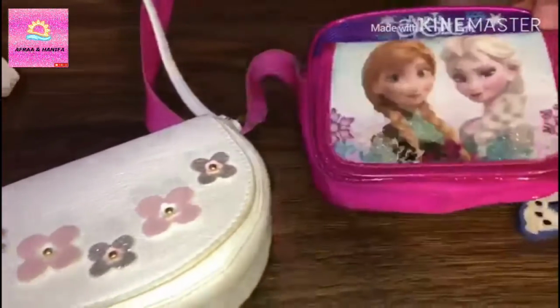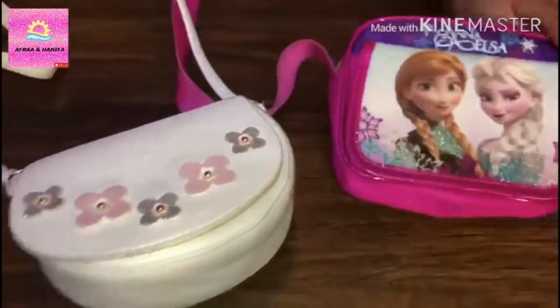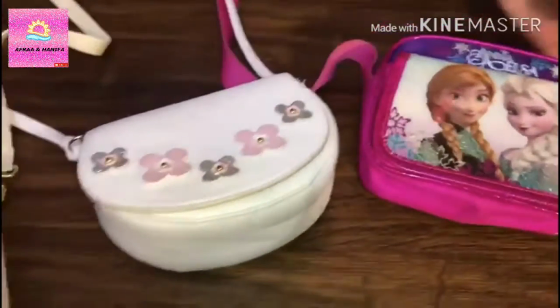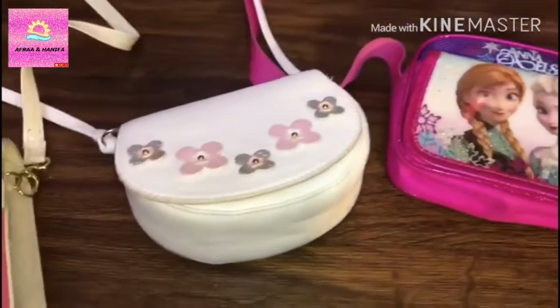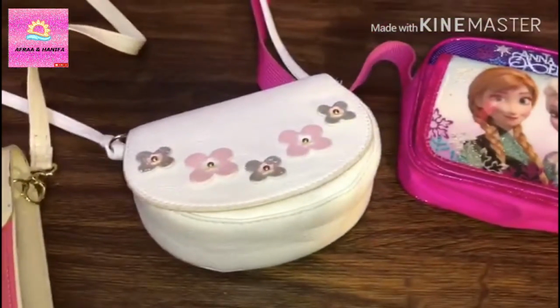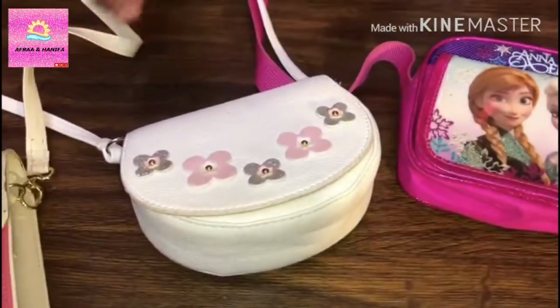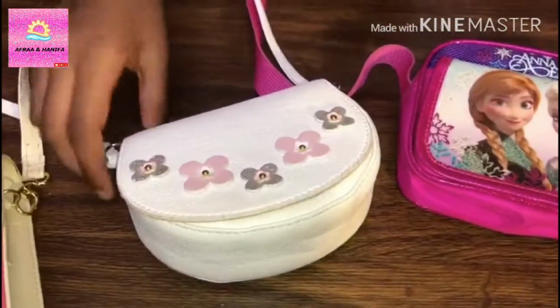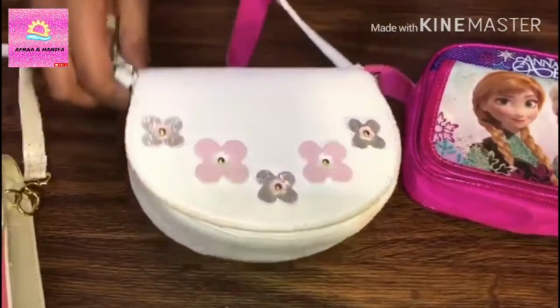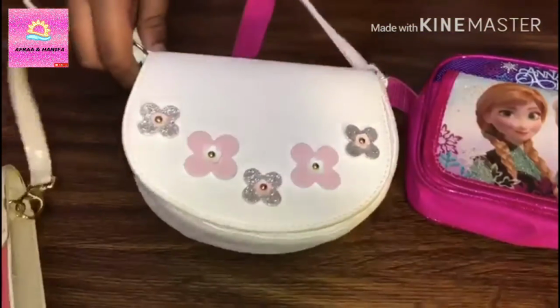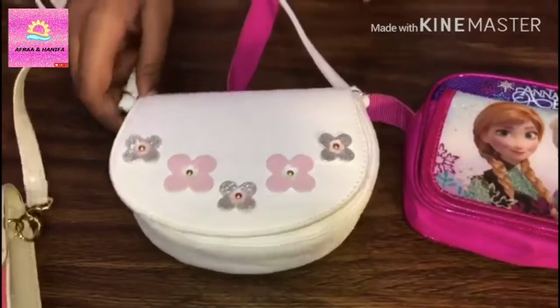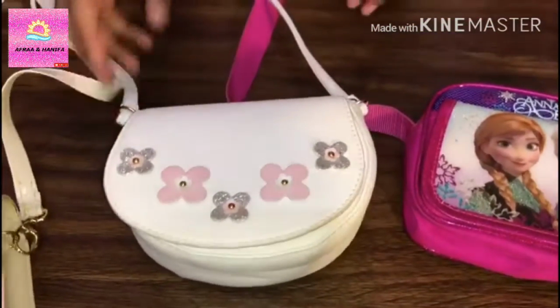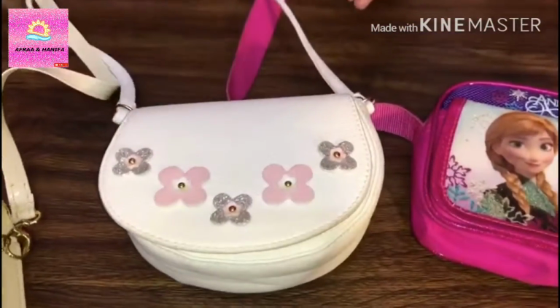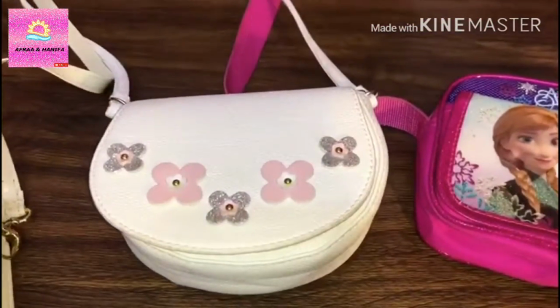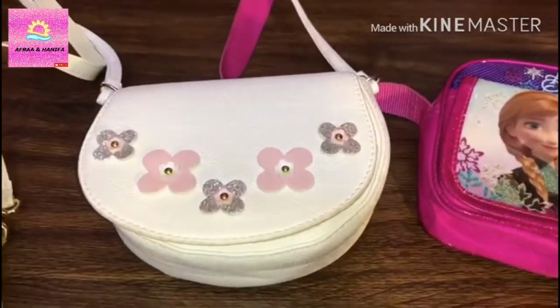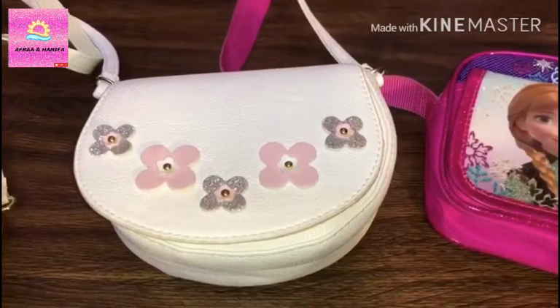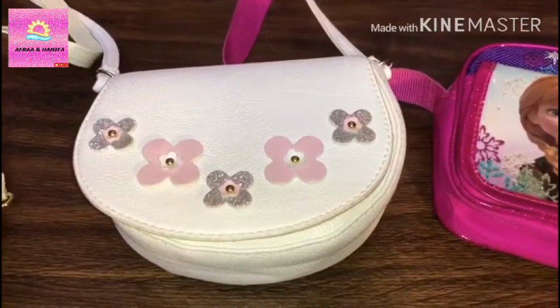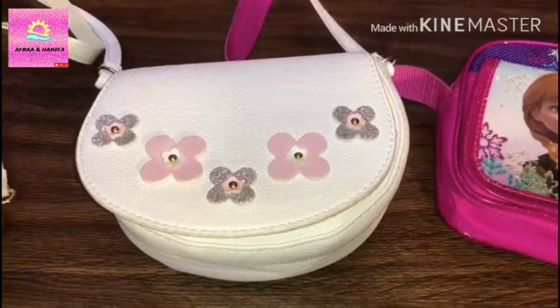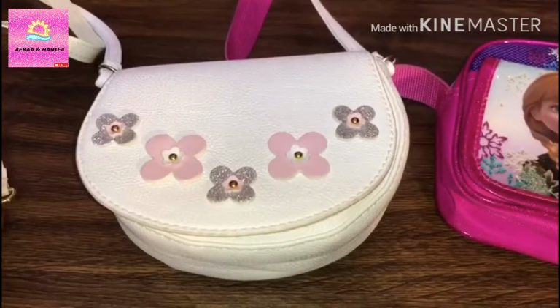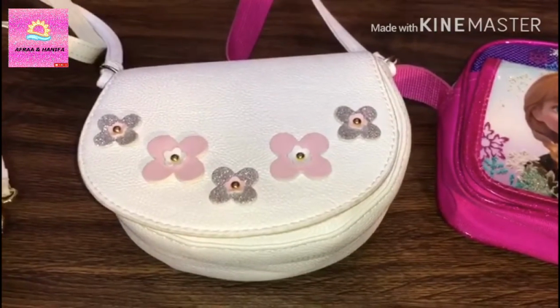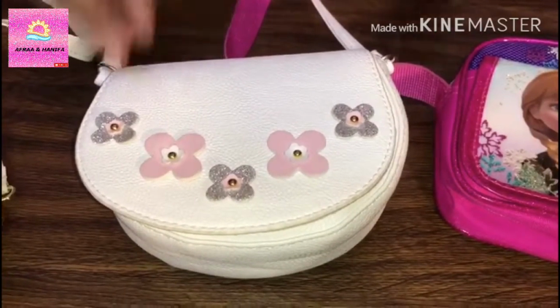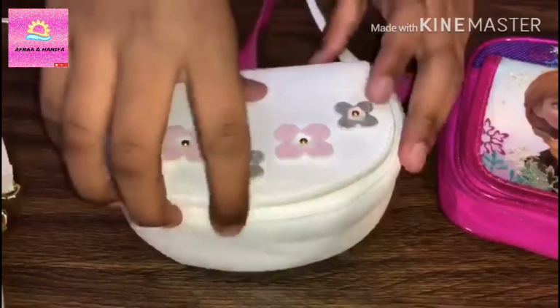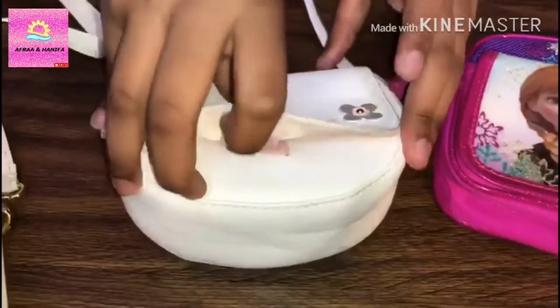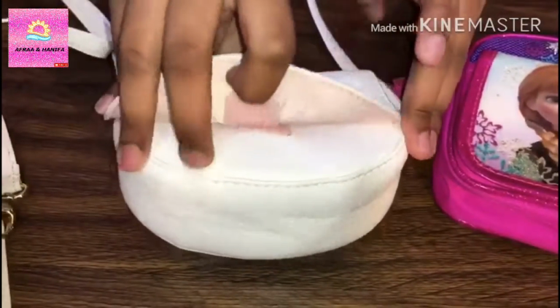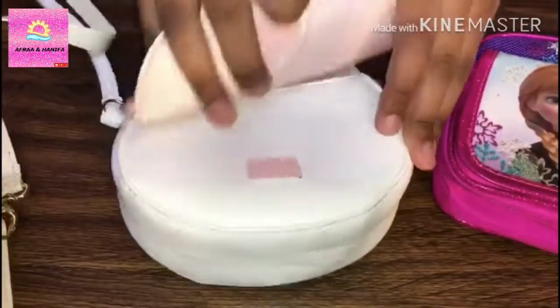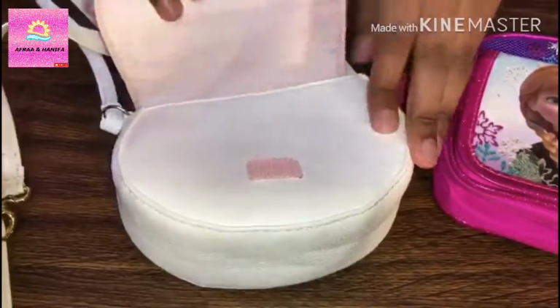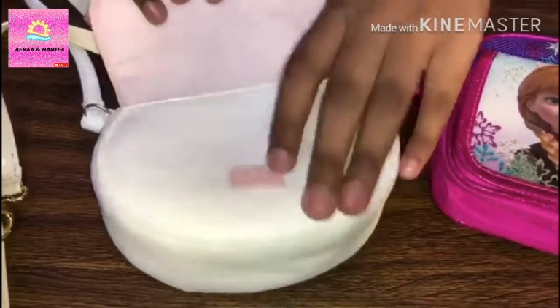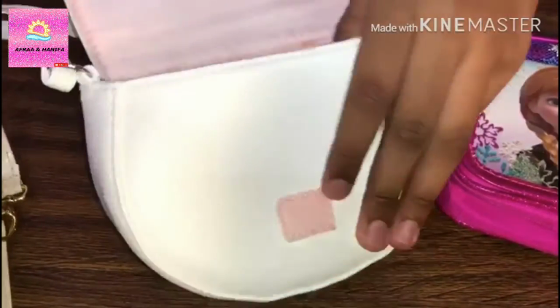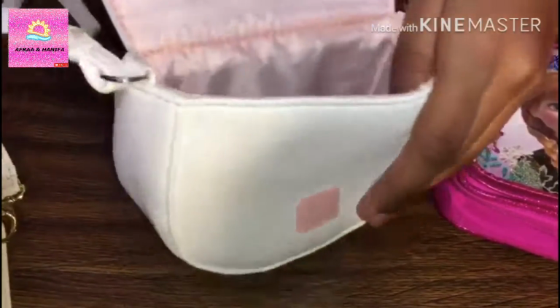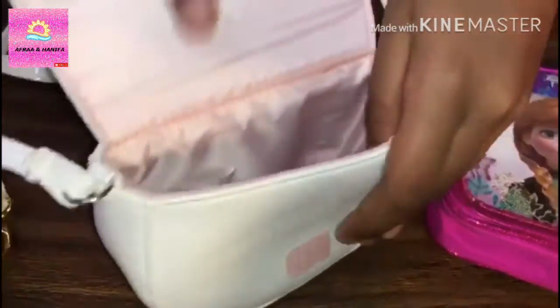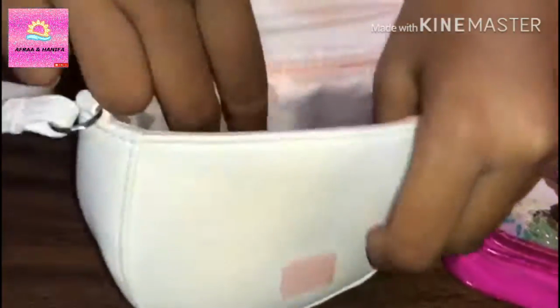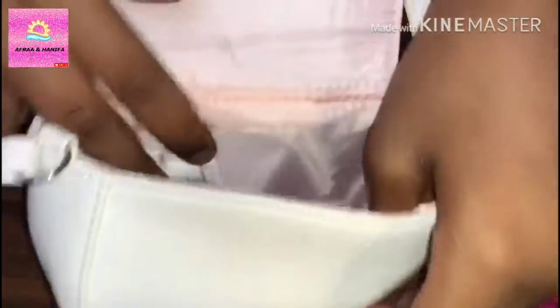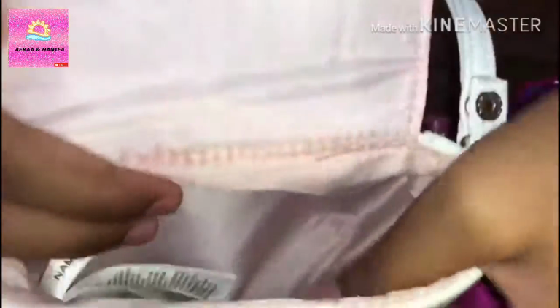This is my second sling bag. It is full of flowers, and it also has a pouch.